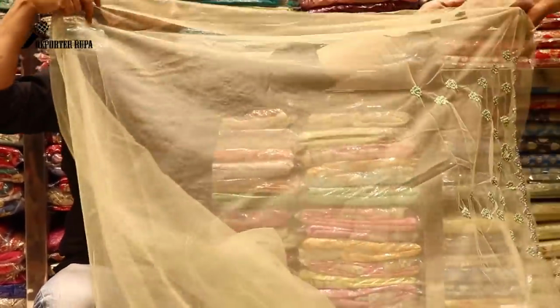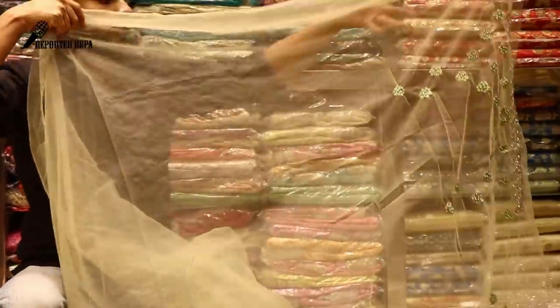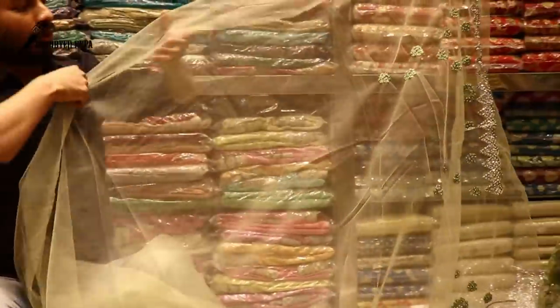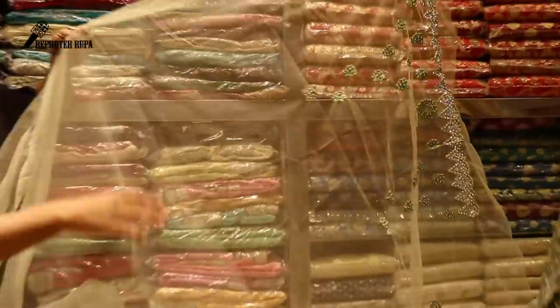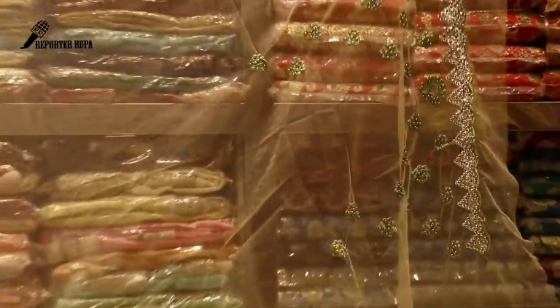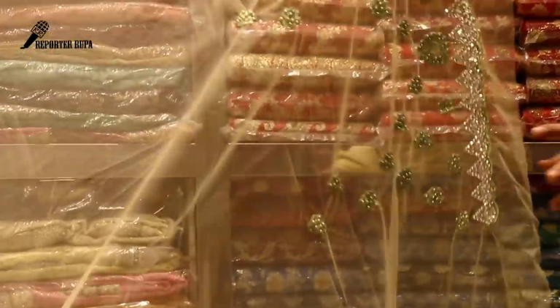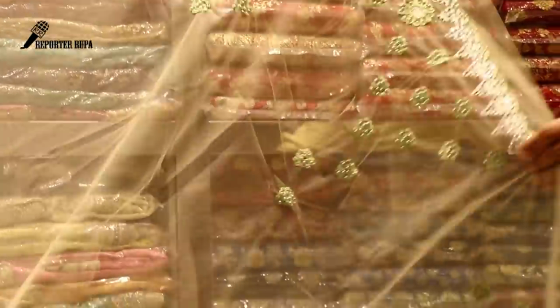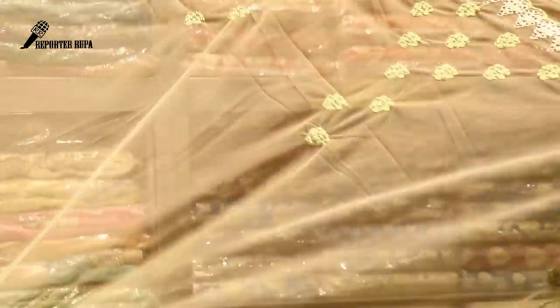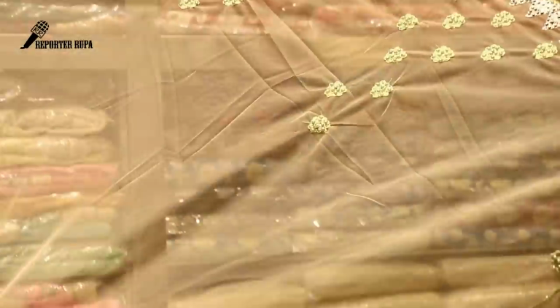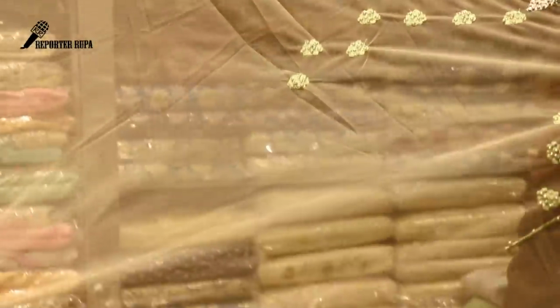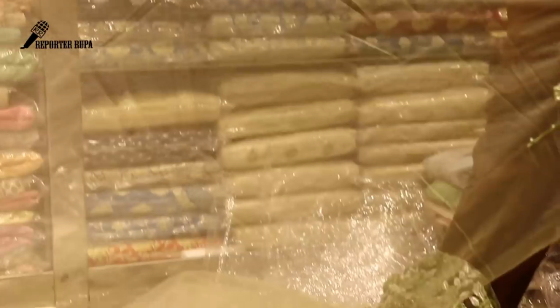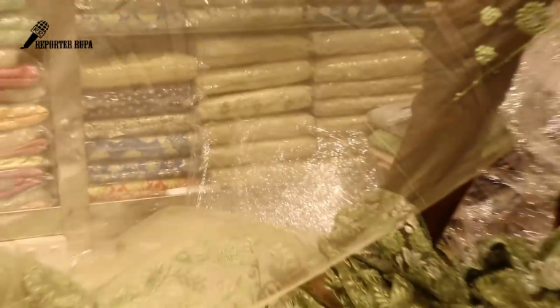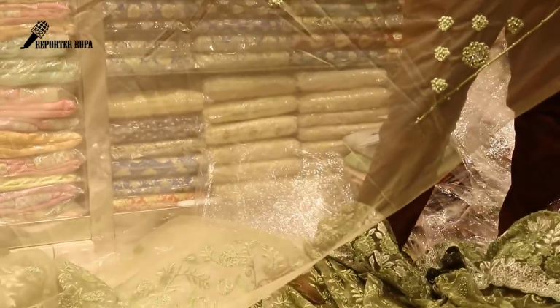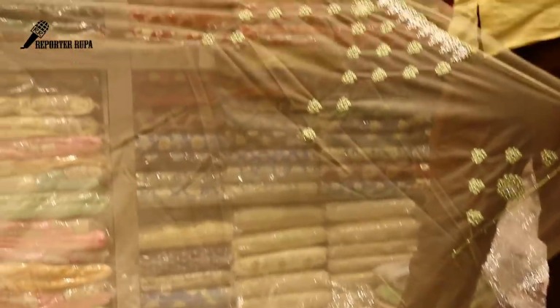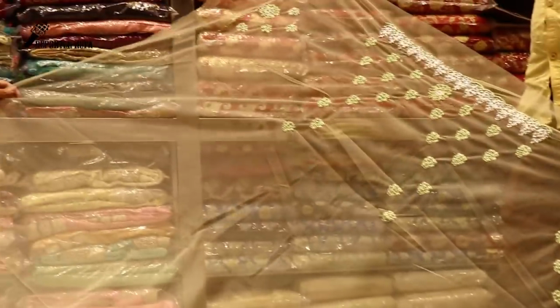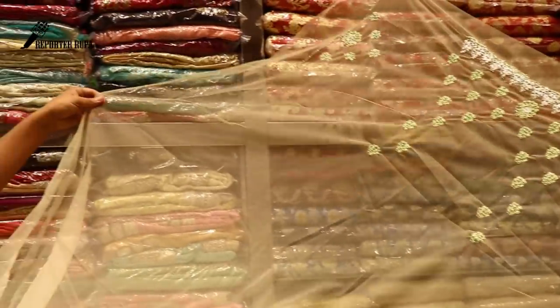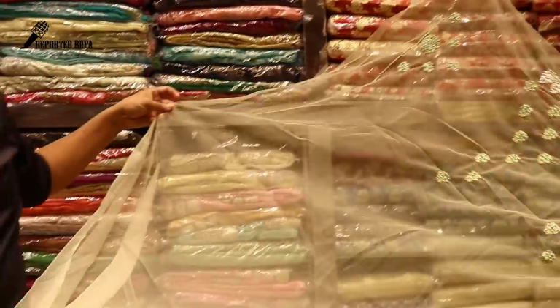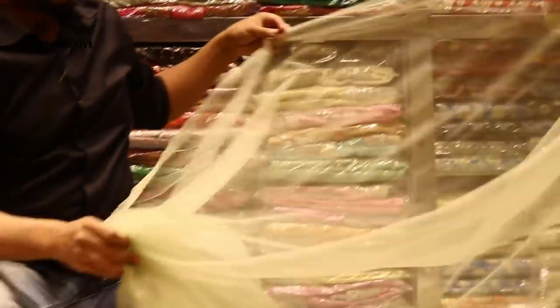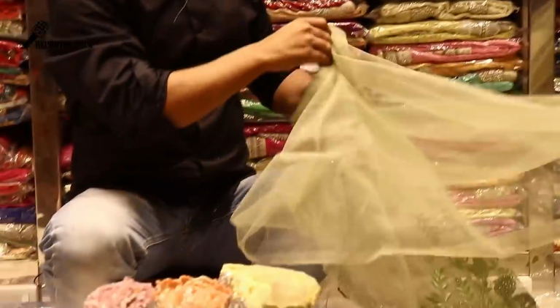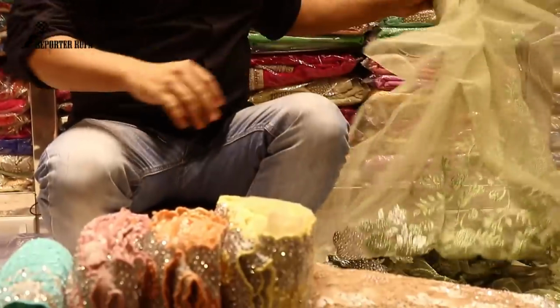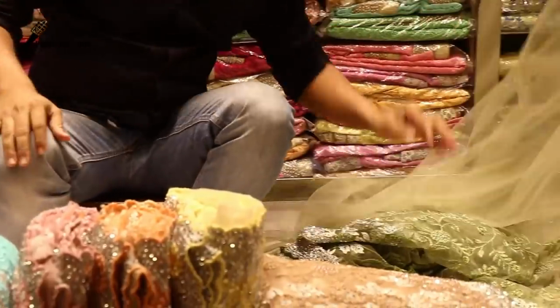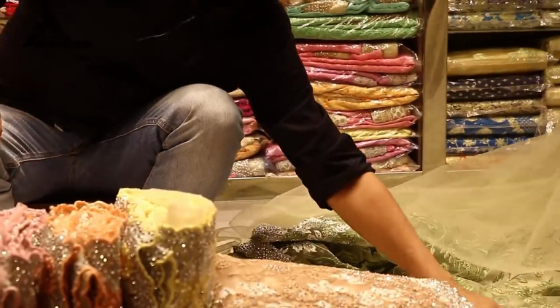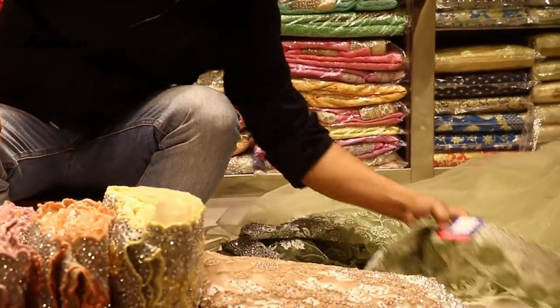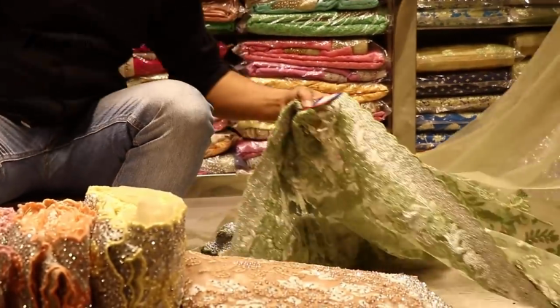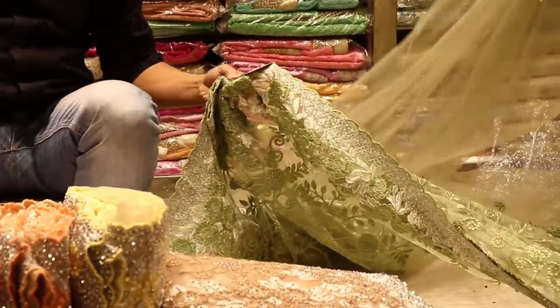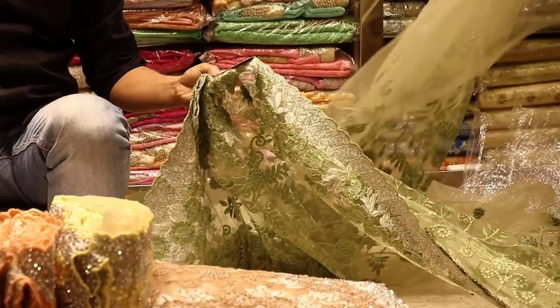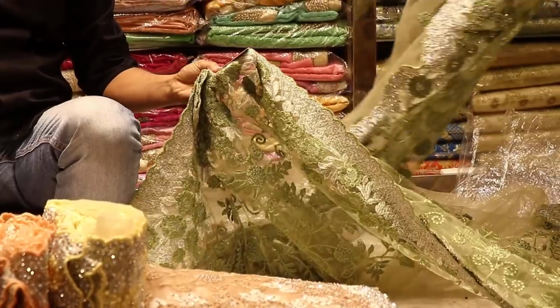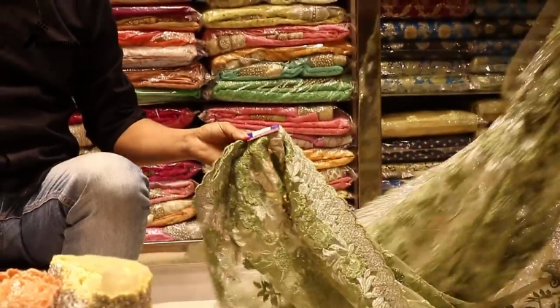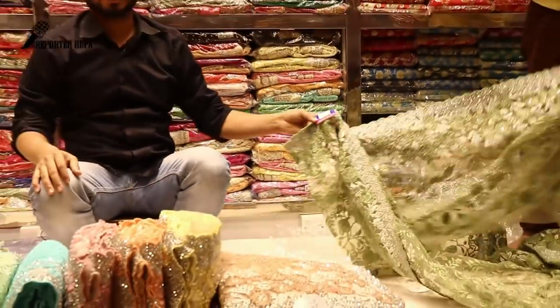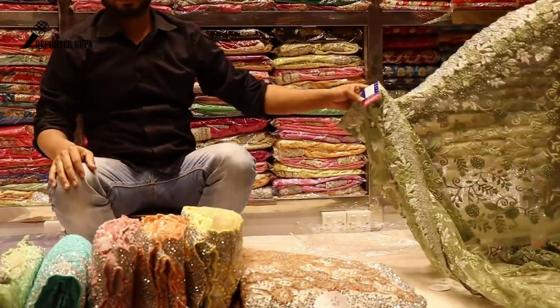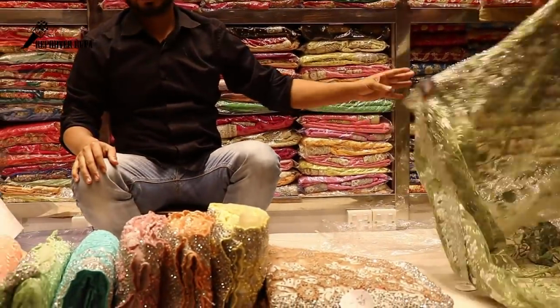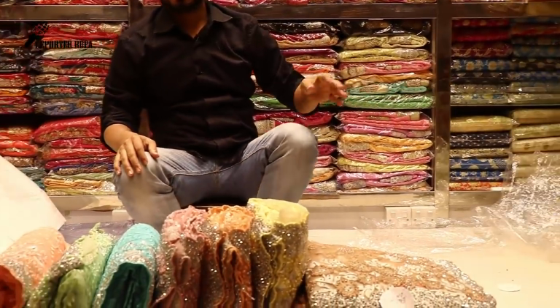This is a blouse. How do you wear the blouse? How do you wear the clothes? What do you wear the clothes? What price? How do you wear the price? I will wear the color.